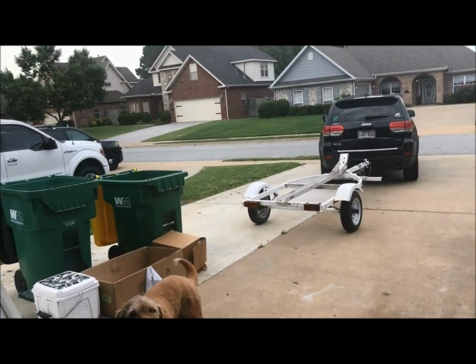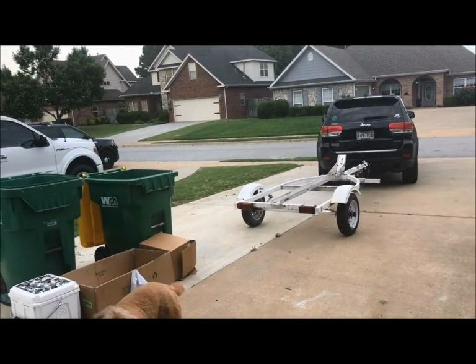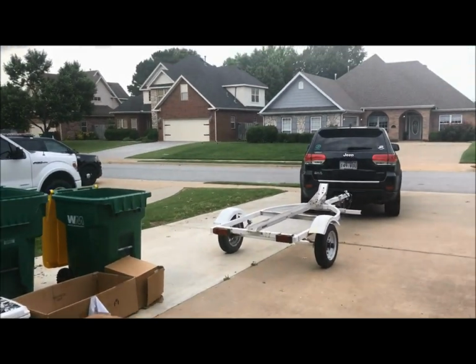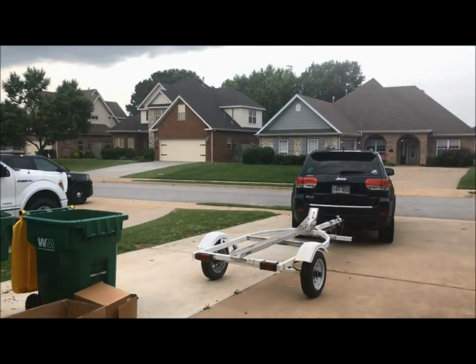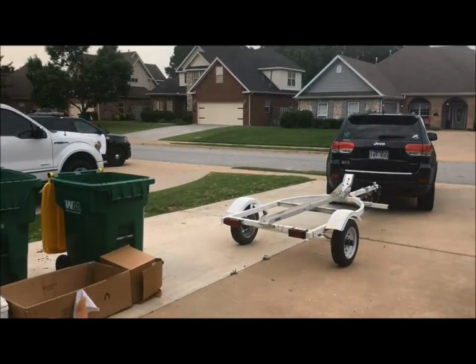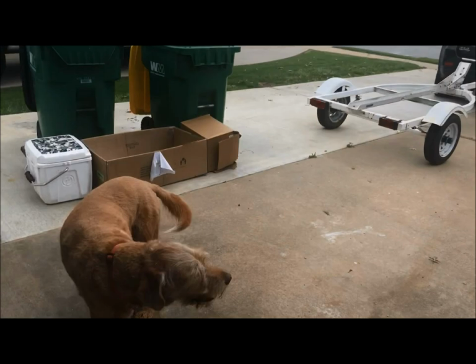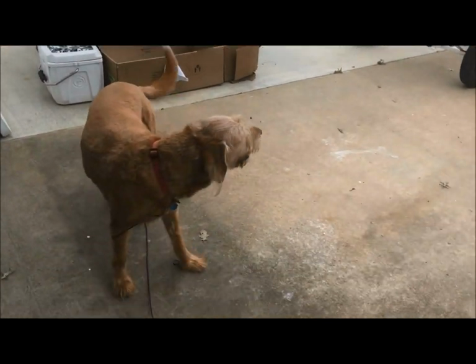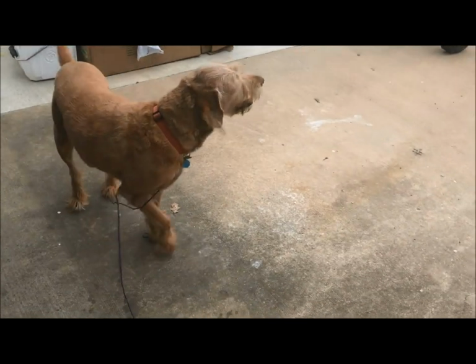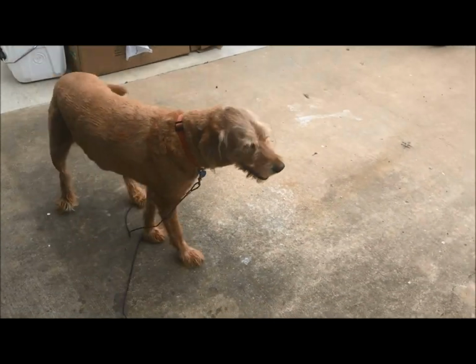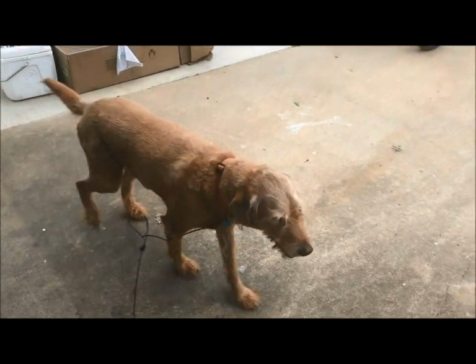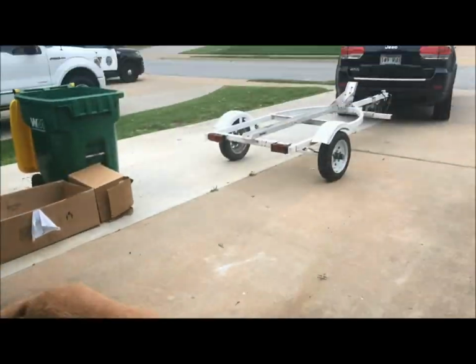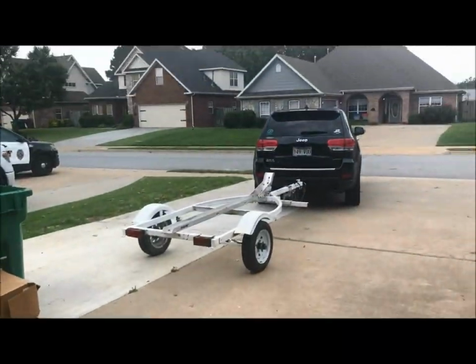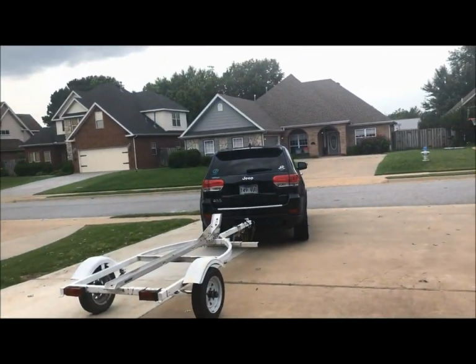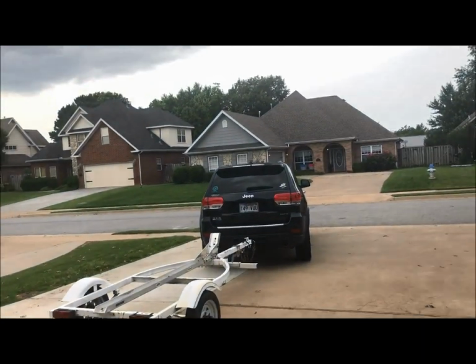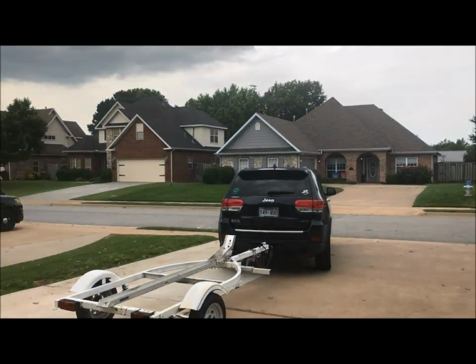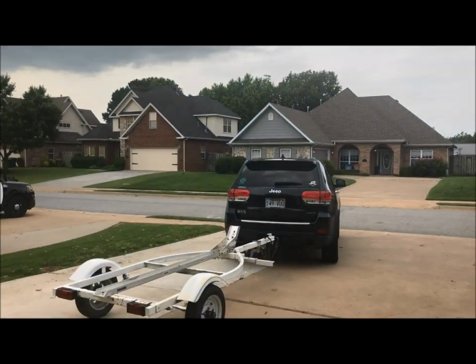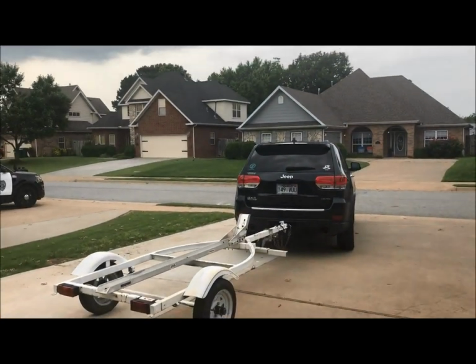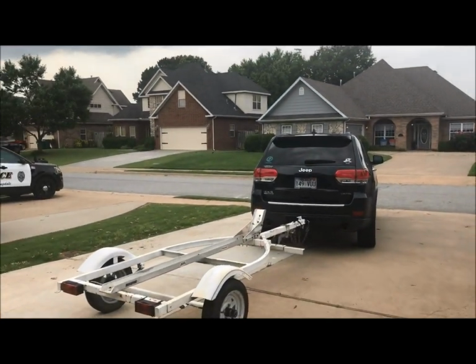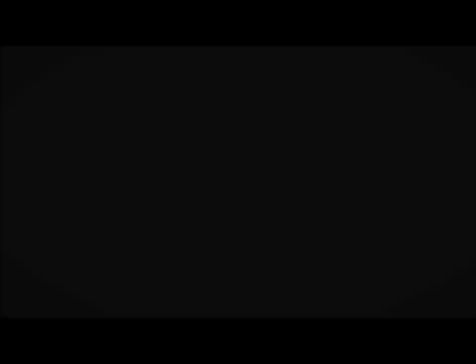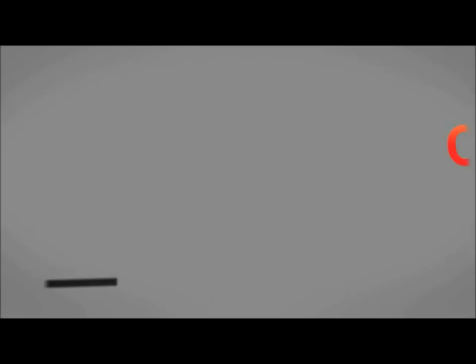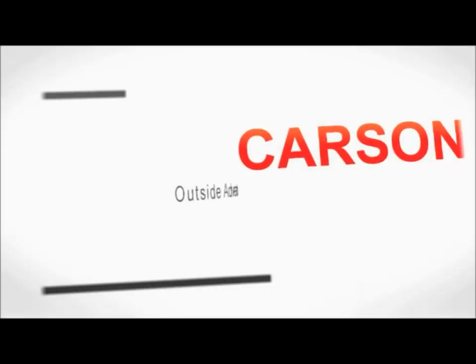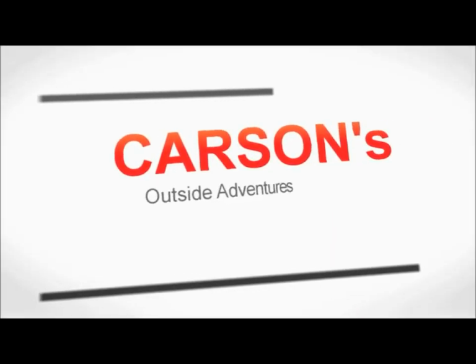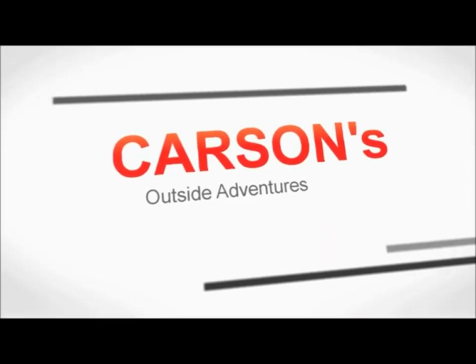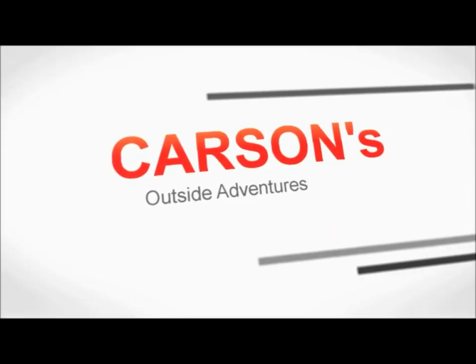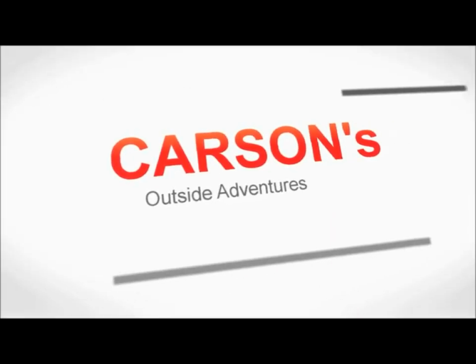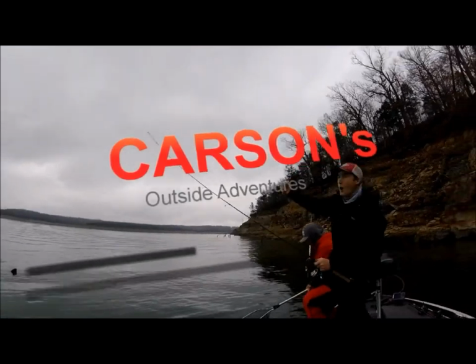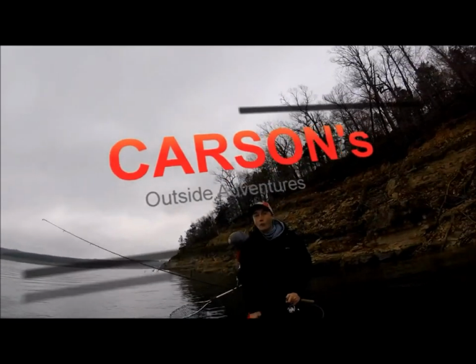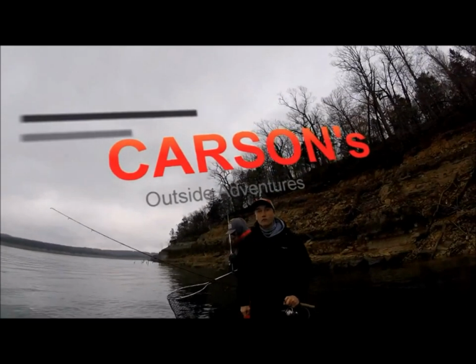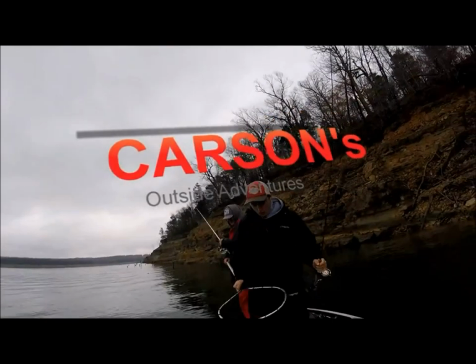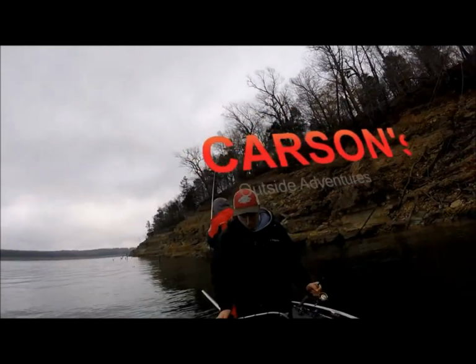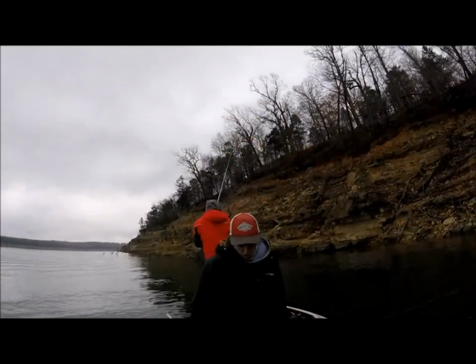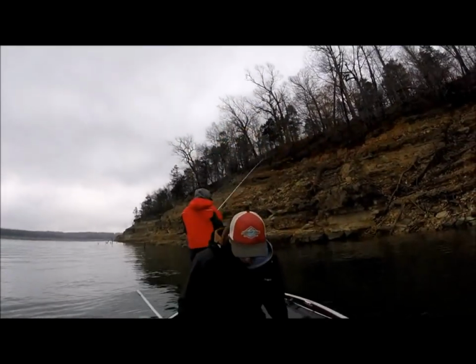Hey guys, me and Dallas are out here checking out our new trailer for a new project. That's a good fish, Carson.